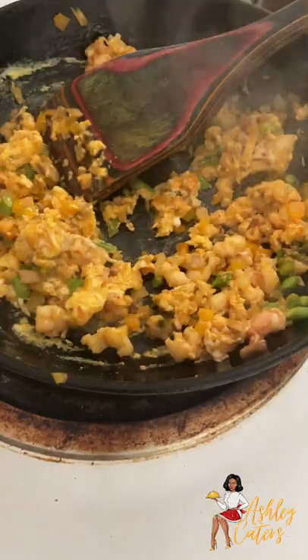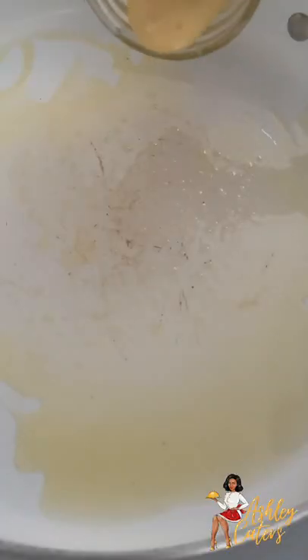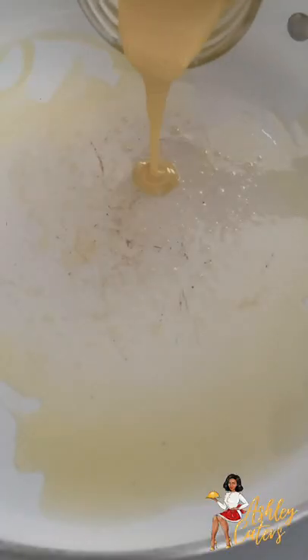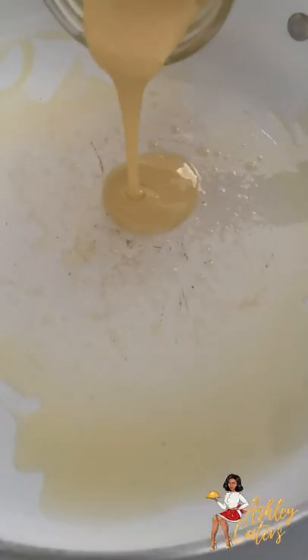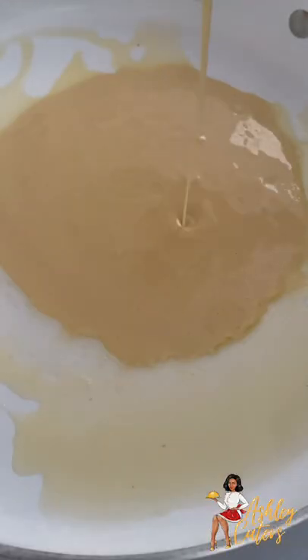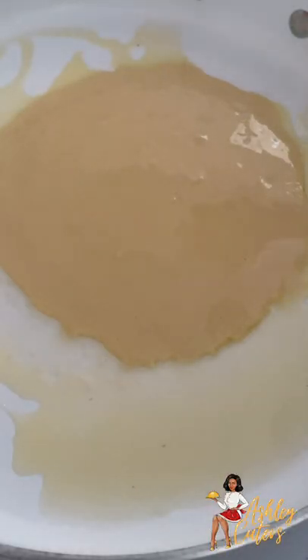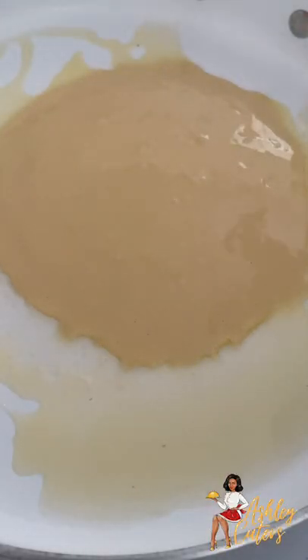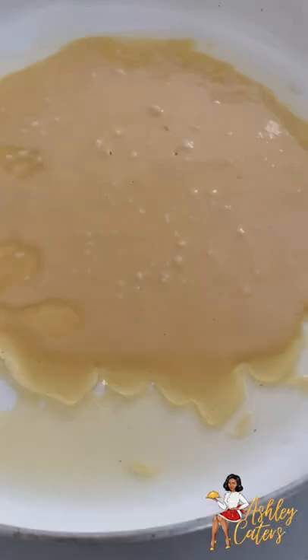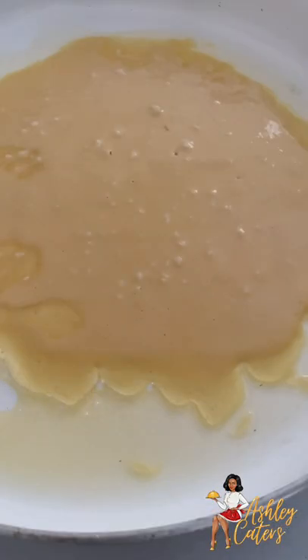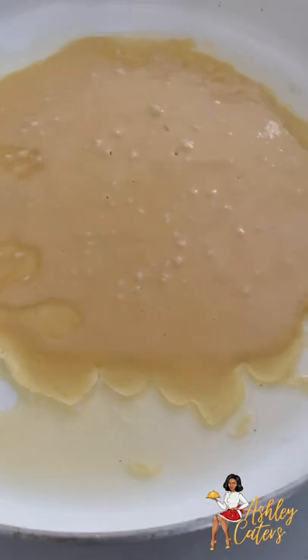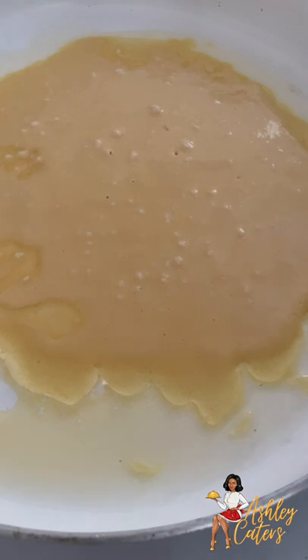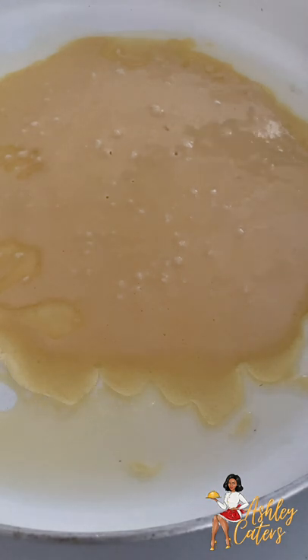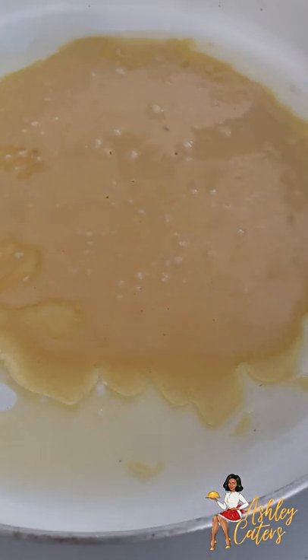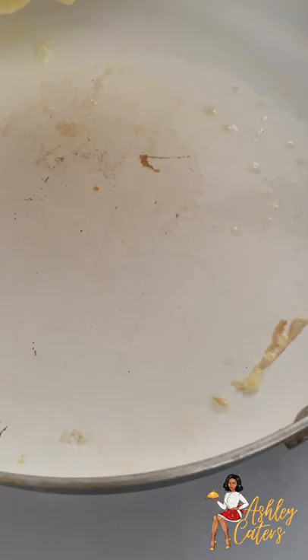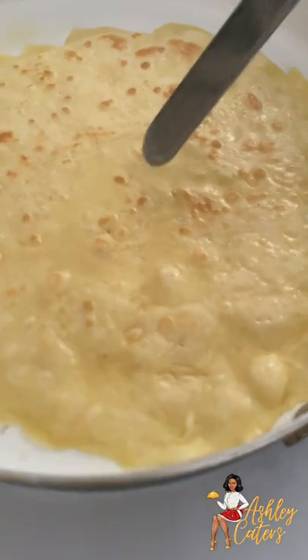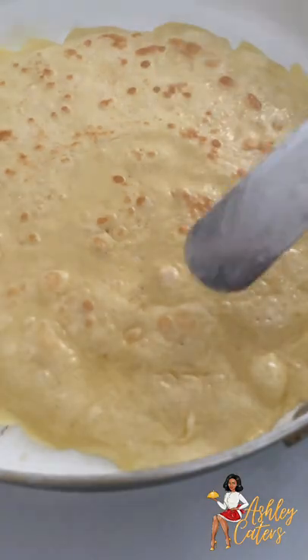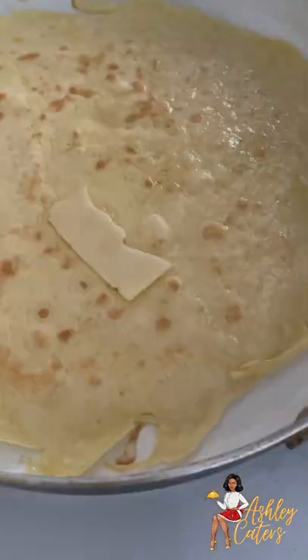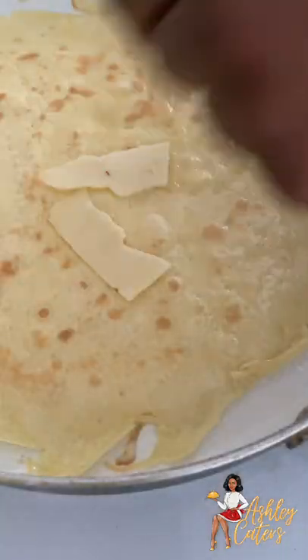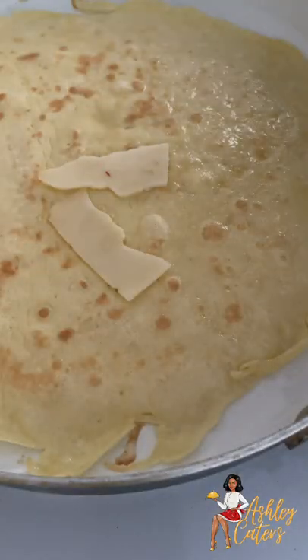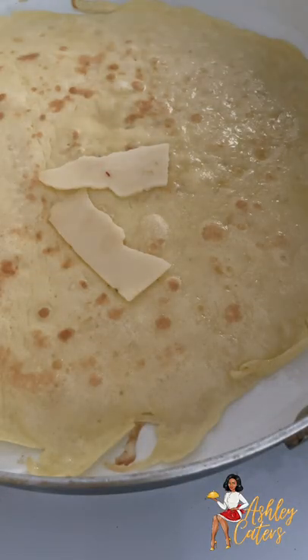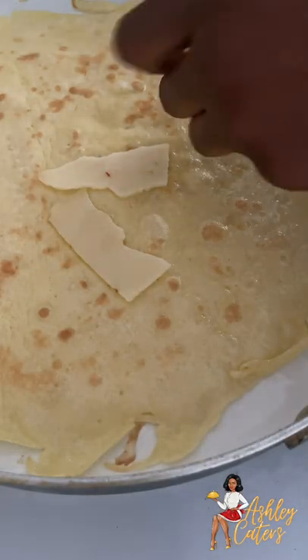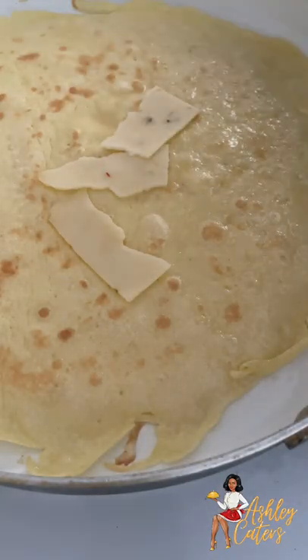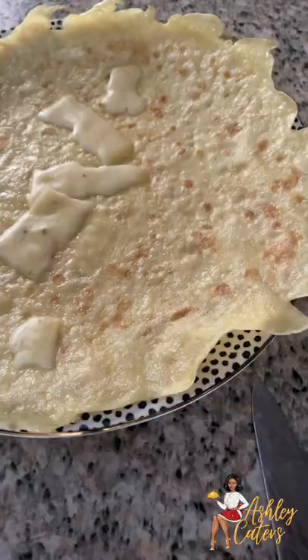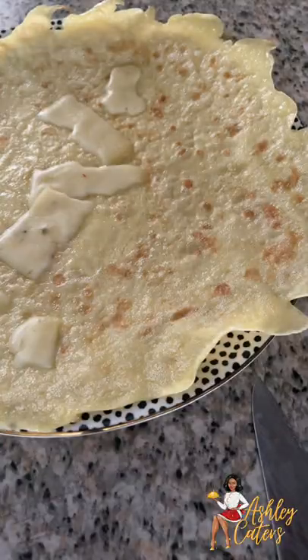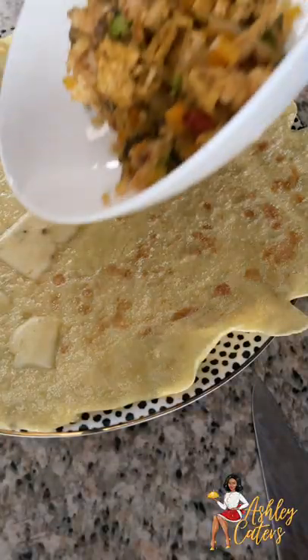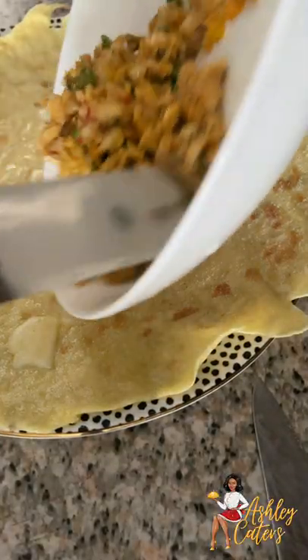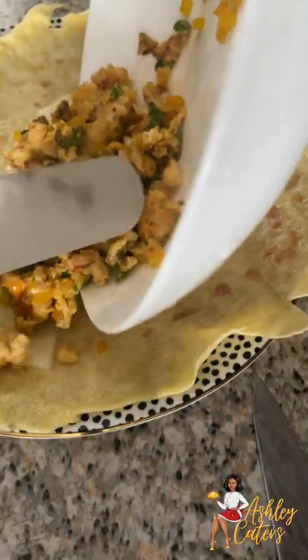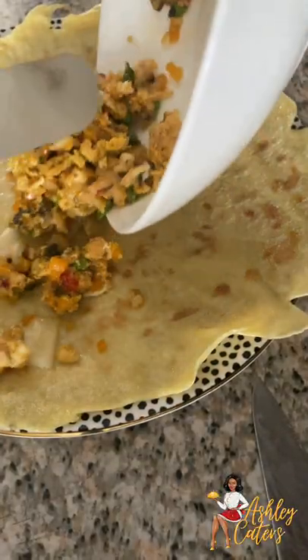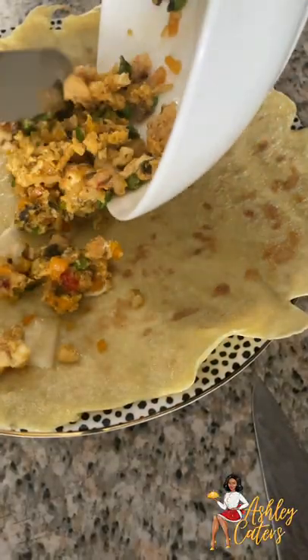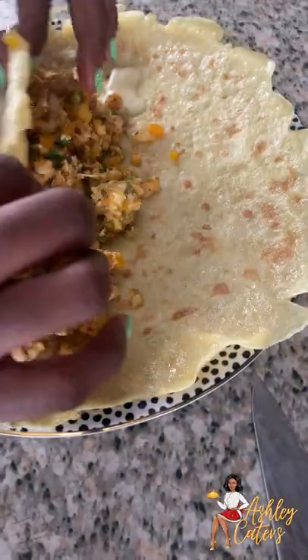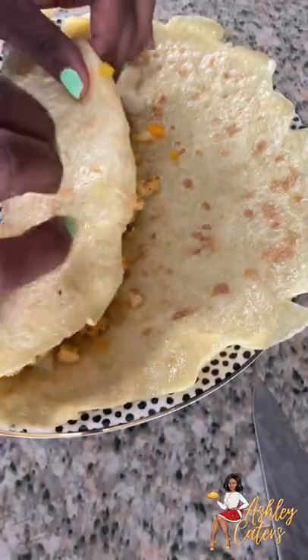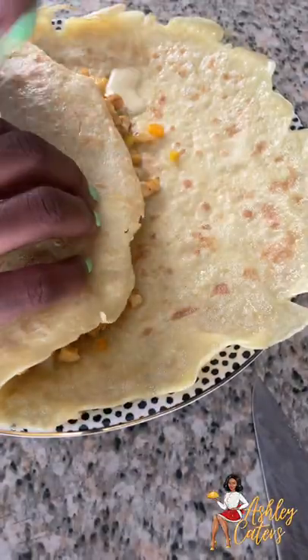Then we're going to move on to our crepe. We're going to take that crepe mixture we made earlier and pour it into a pan, cook it on one side for two minutes, then flip it over and do the same thing again. Then we're going to add some pepper jack cheese, add our mixture from earlier in, roll that bad boy up — and boom!